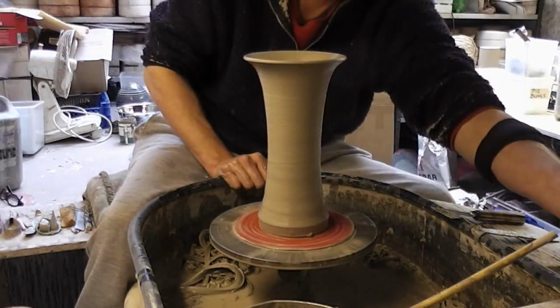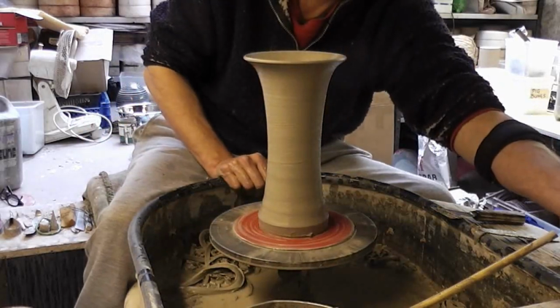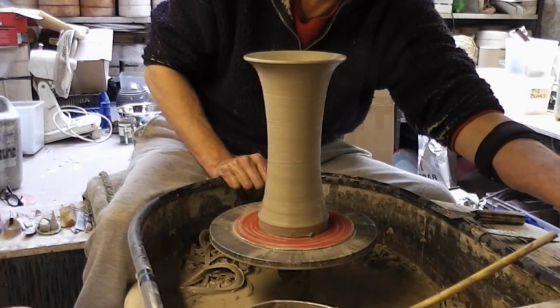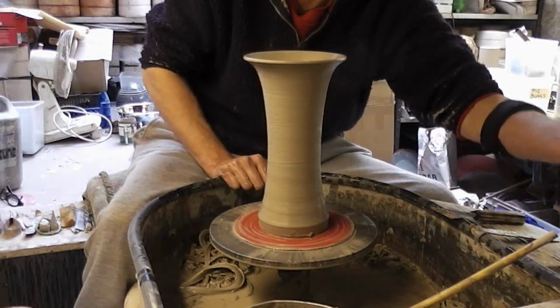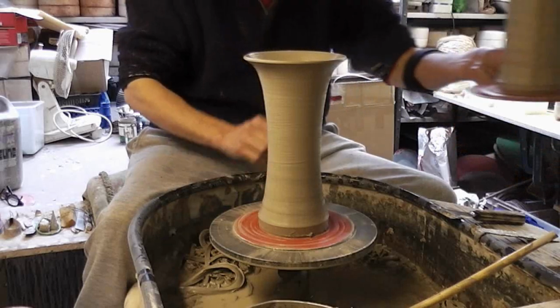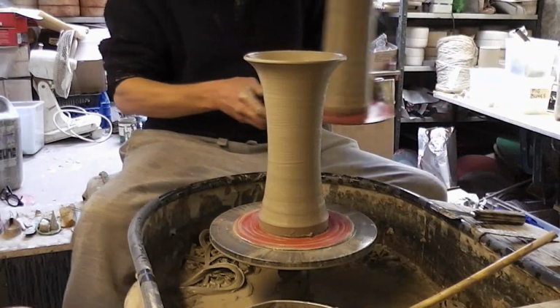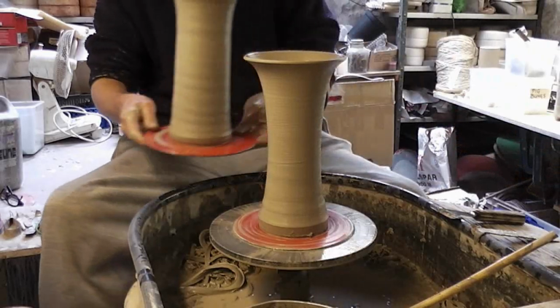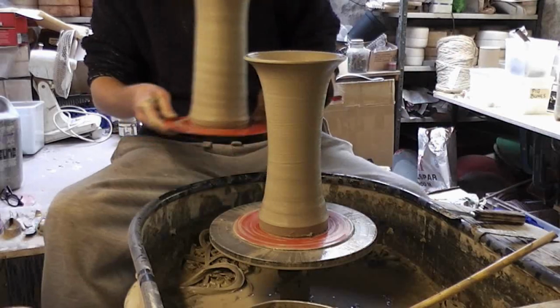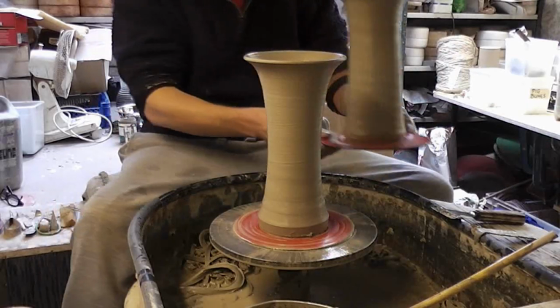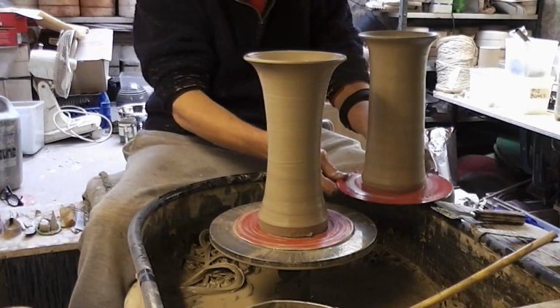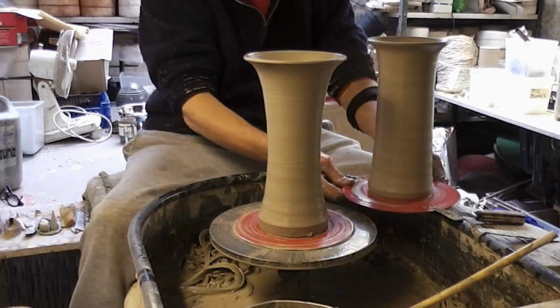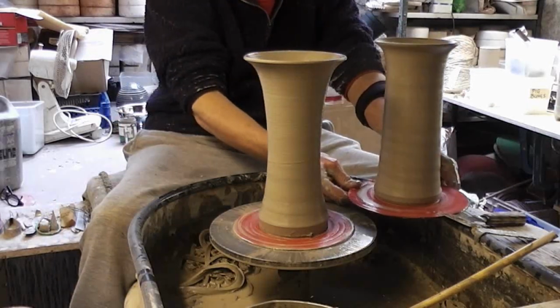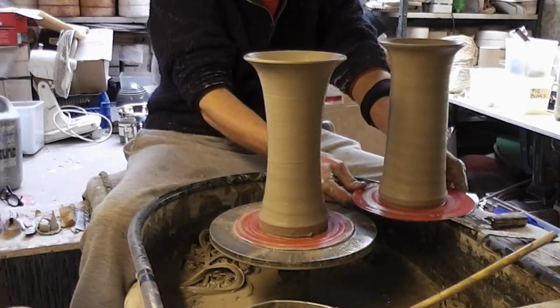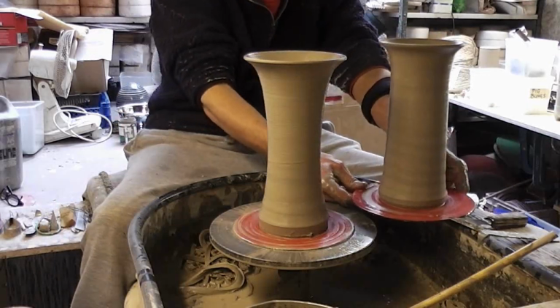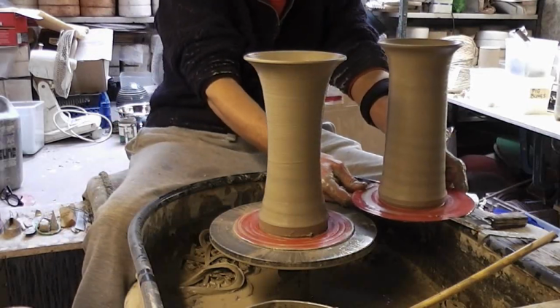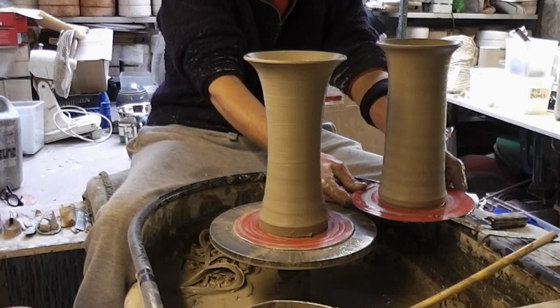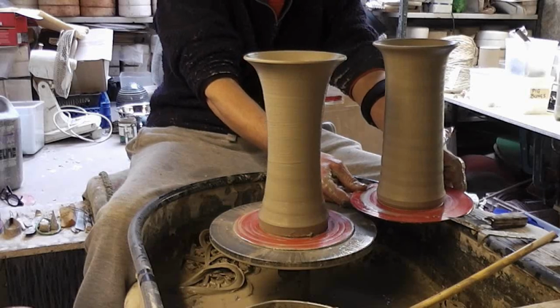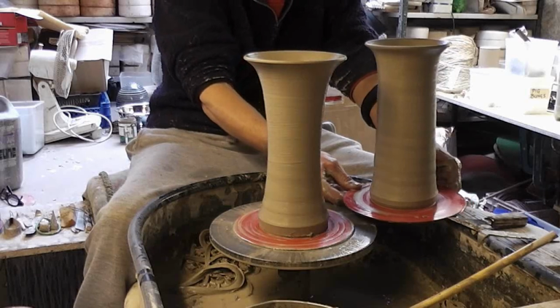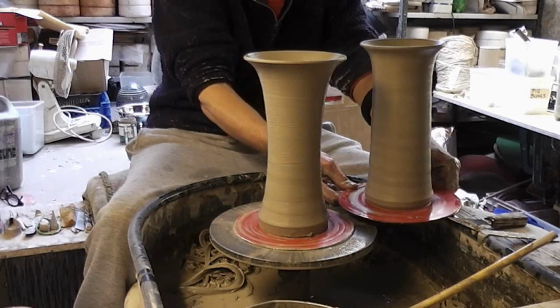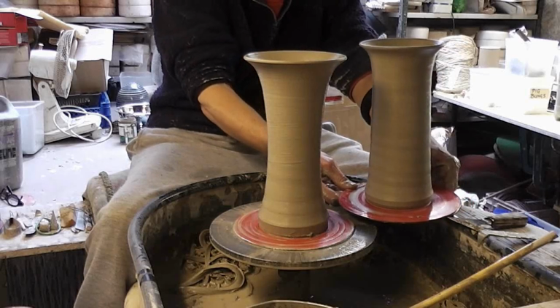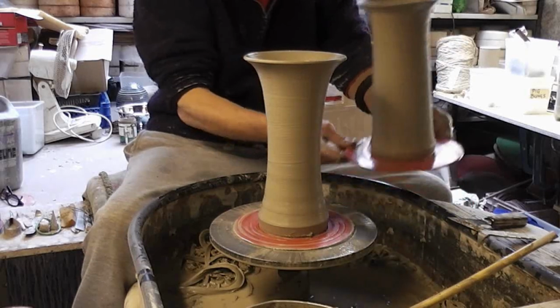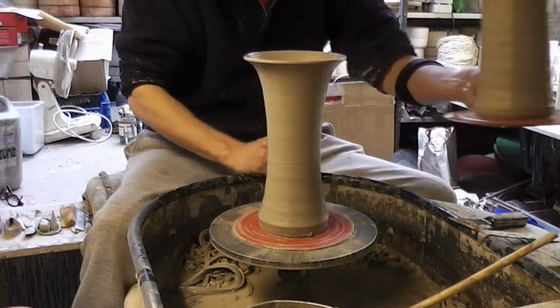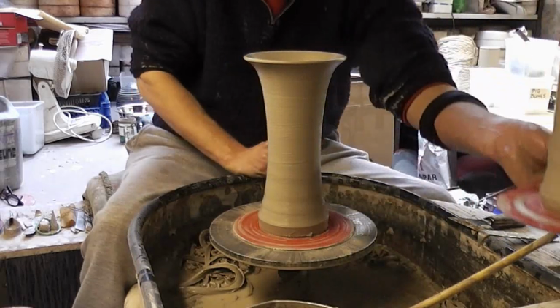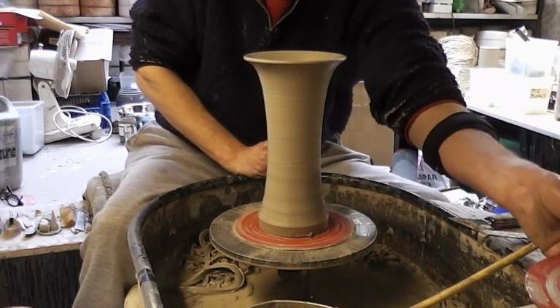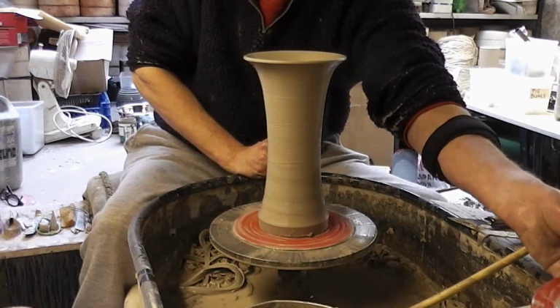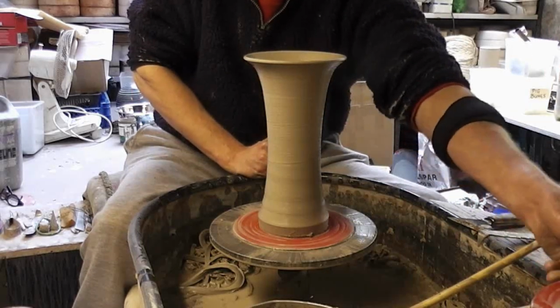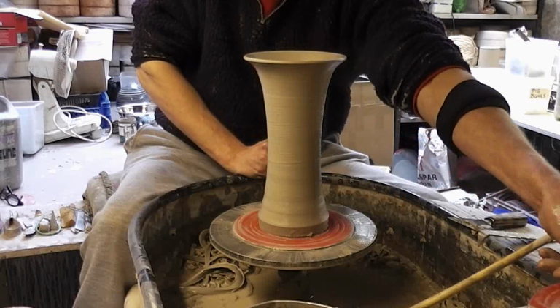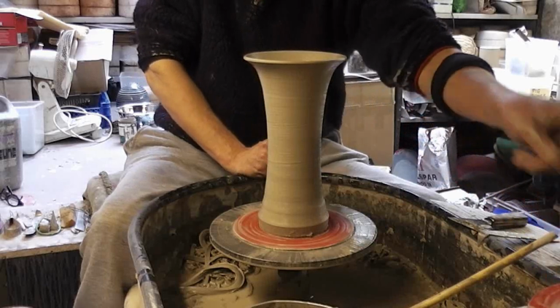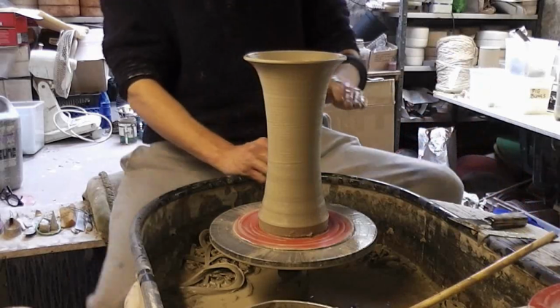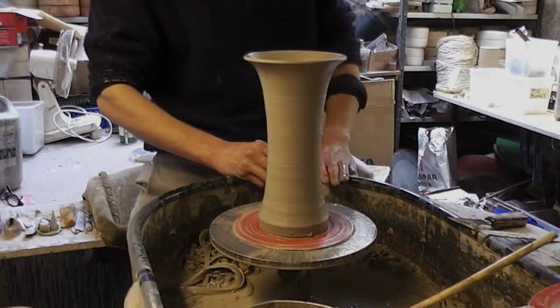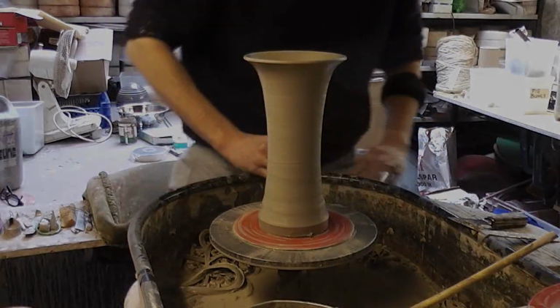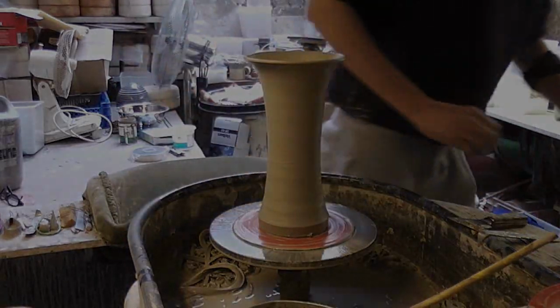A couple of sort of vases — same size ball of clay, one a straight one, one a bit of a flared one. Just over two pounds of clay. So that's it, folks. Let's go for it.